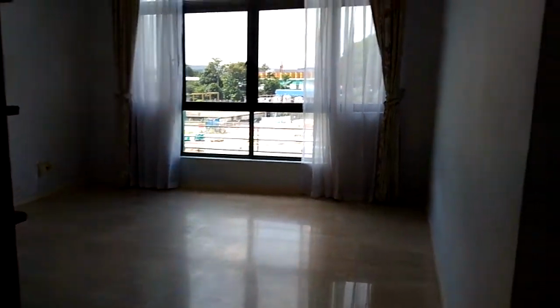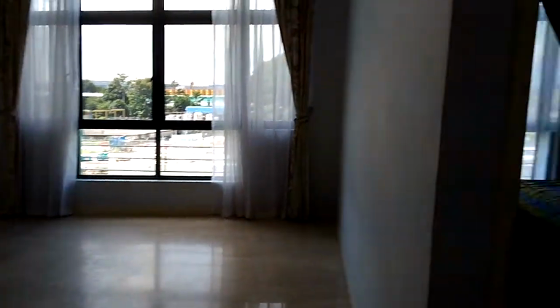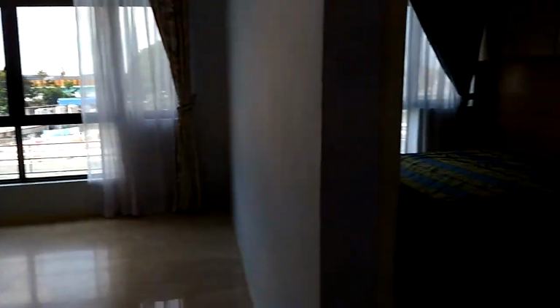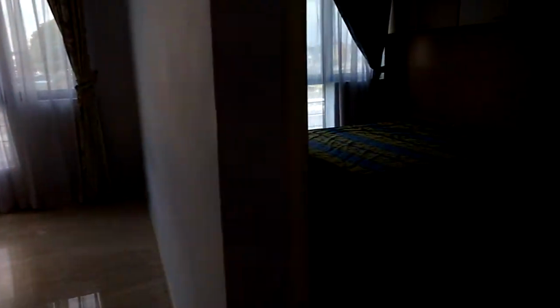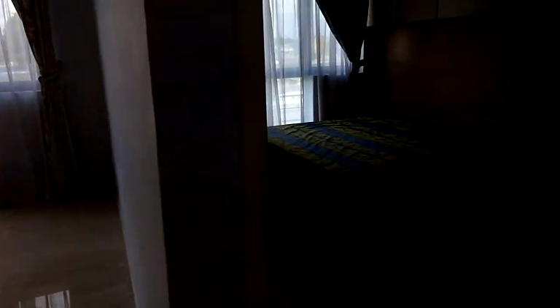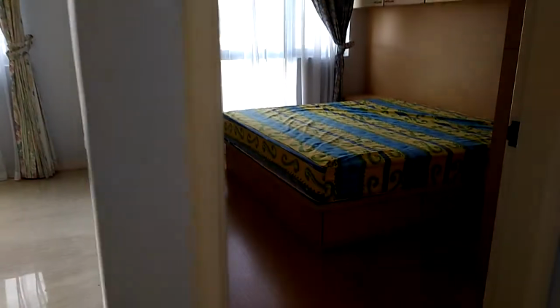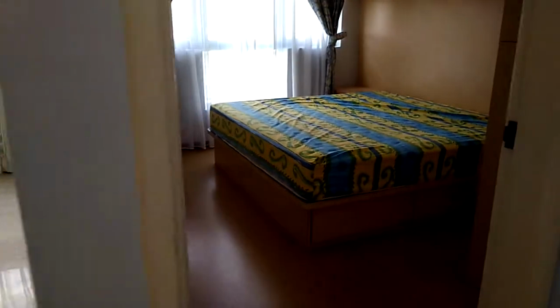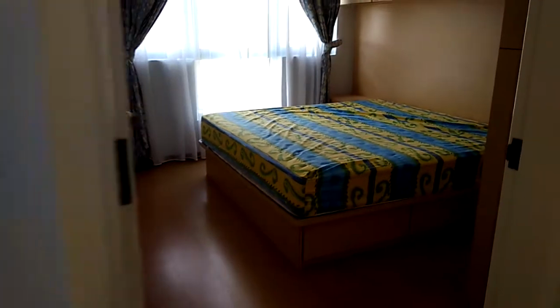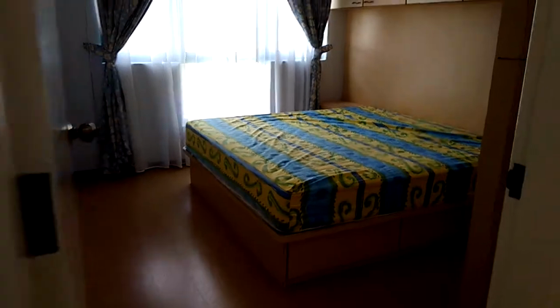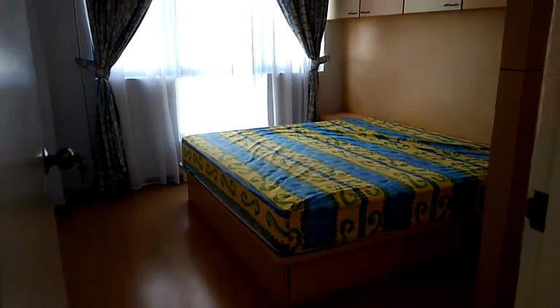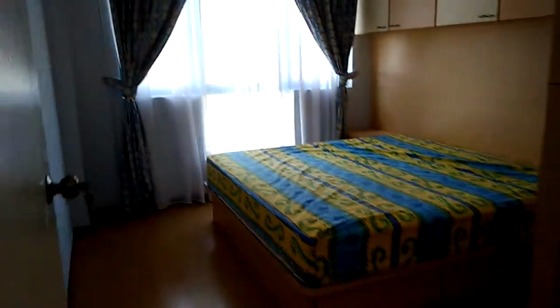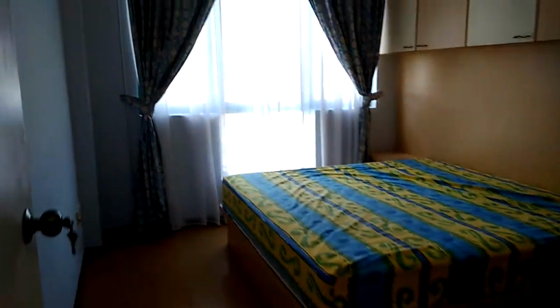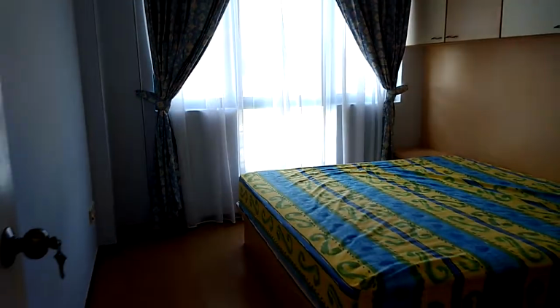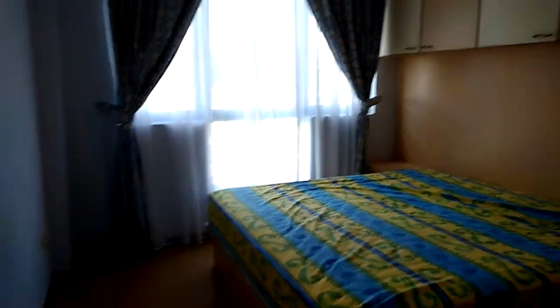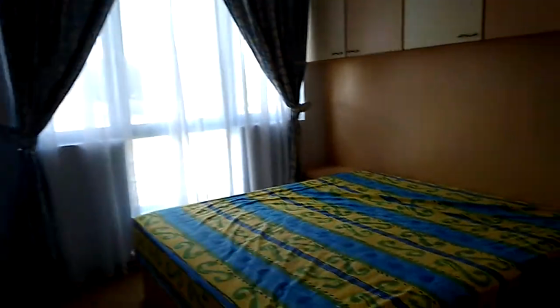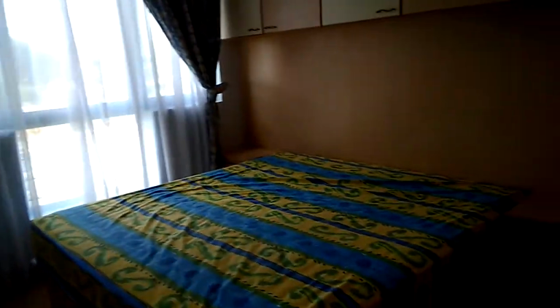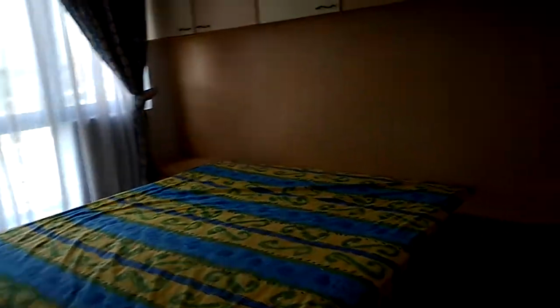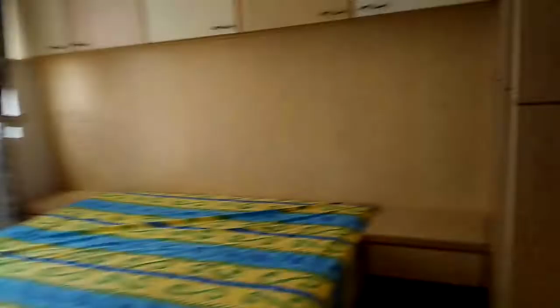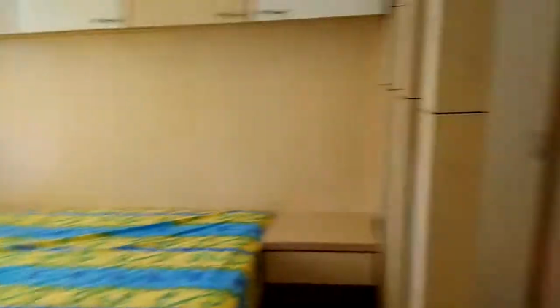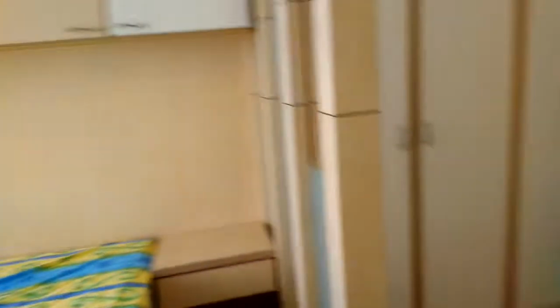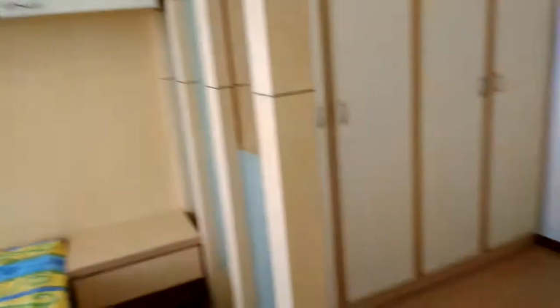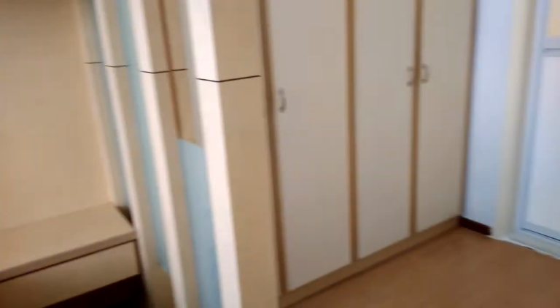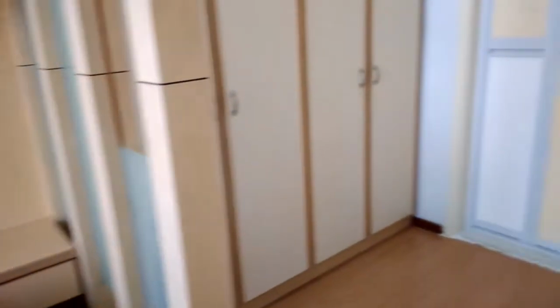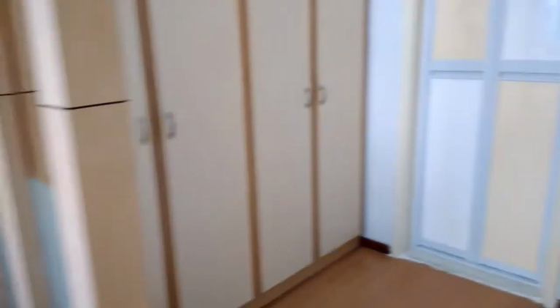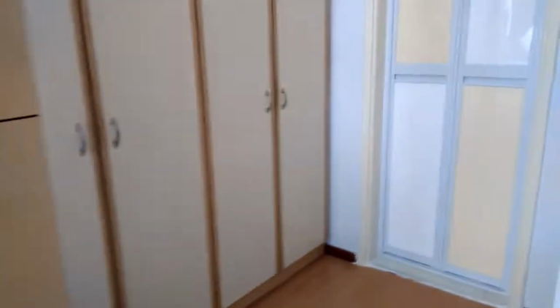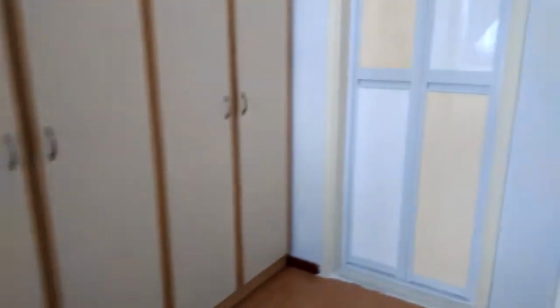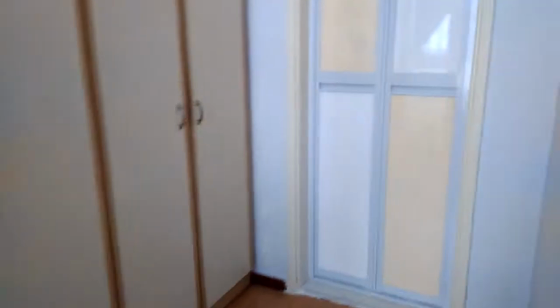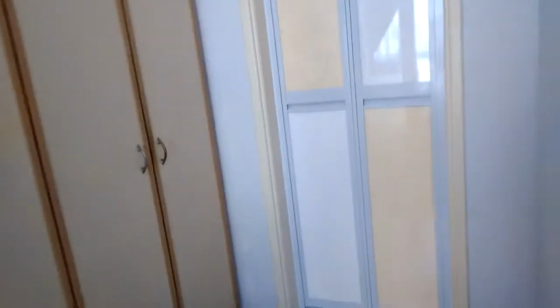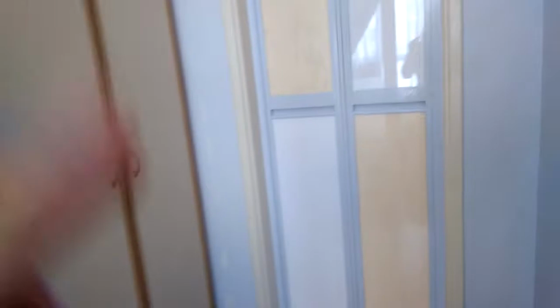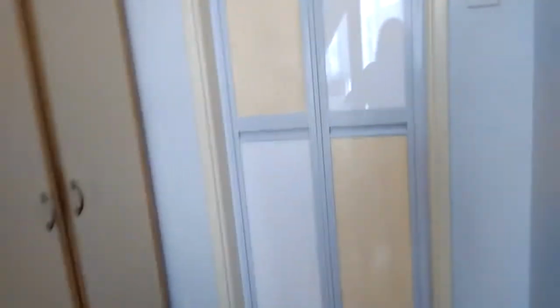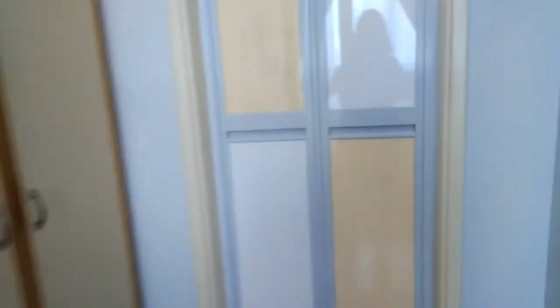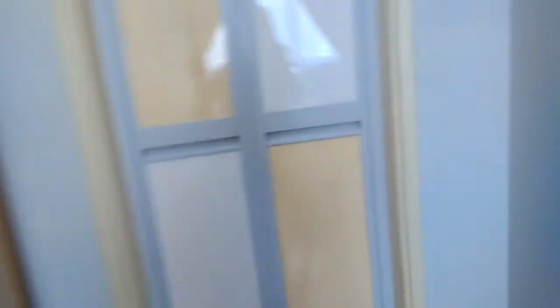Master bedroom, walk-in wardrobe, bathroom.